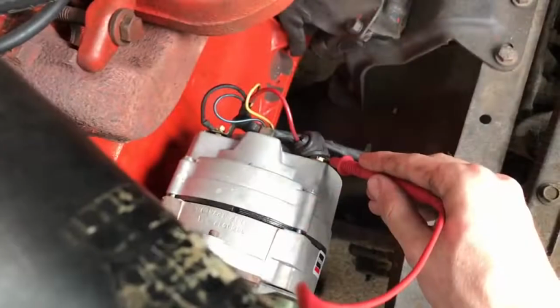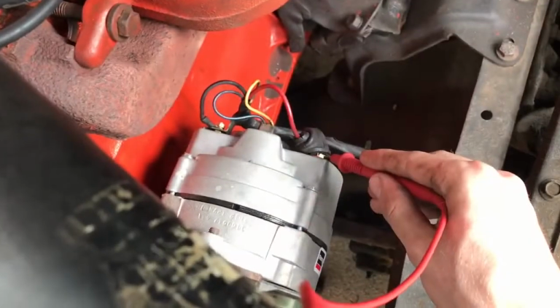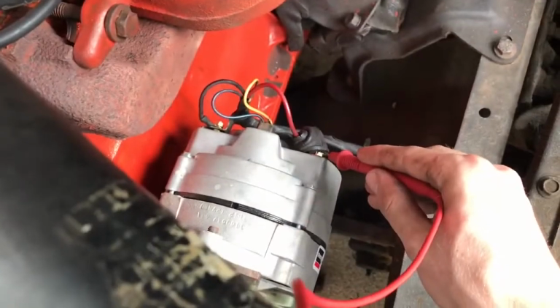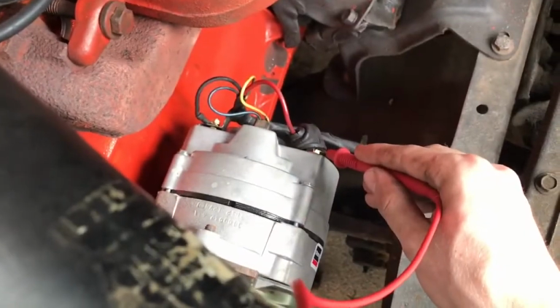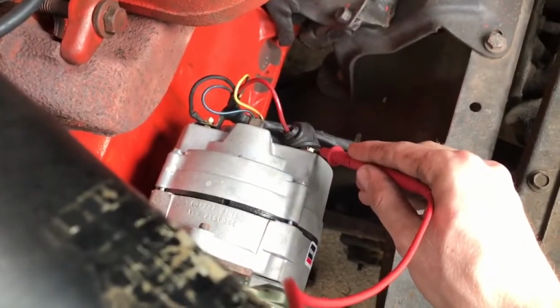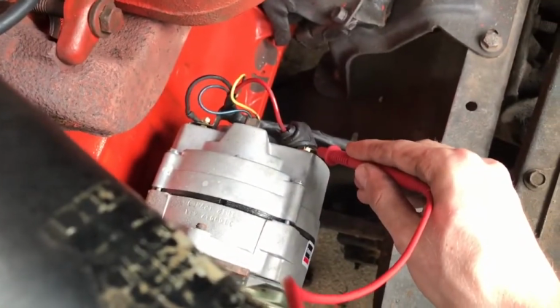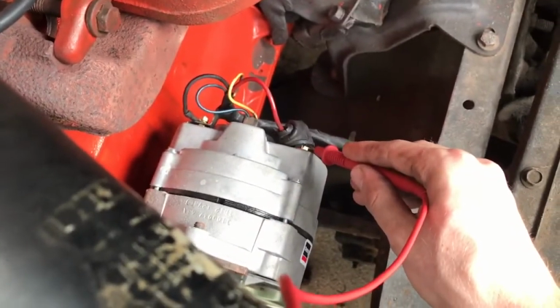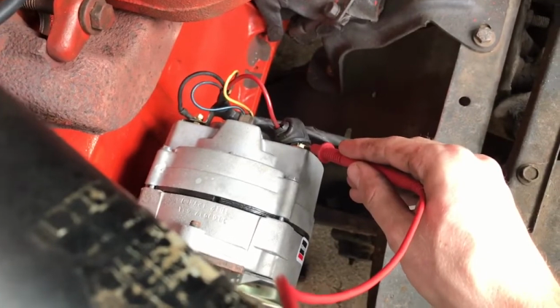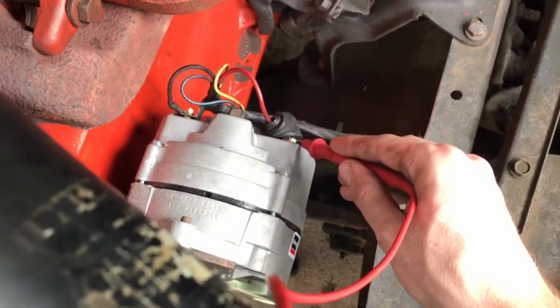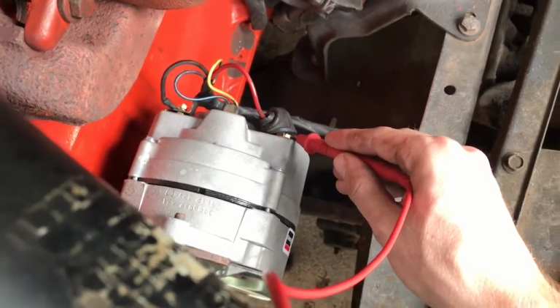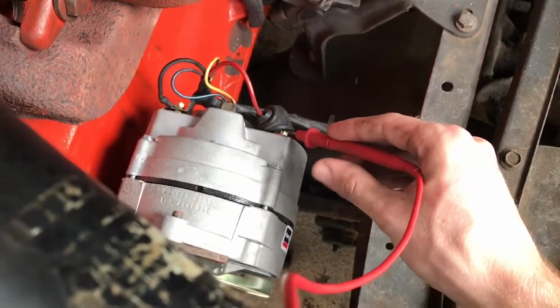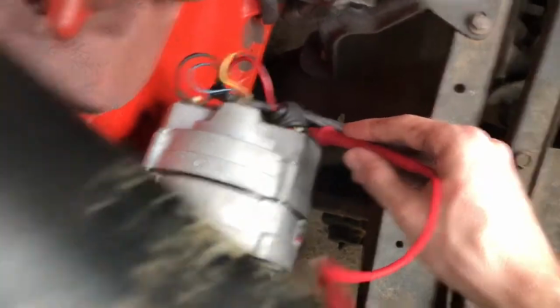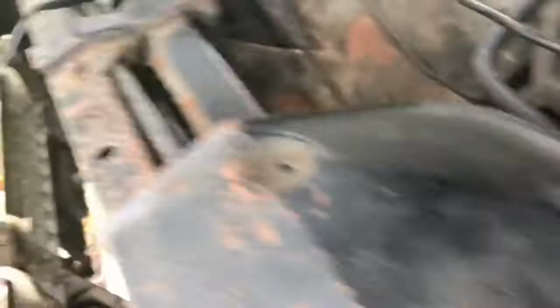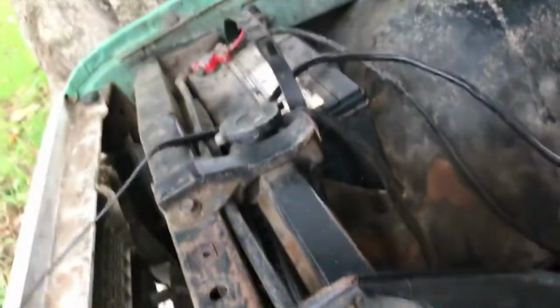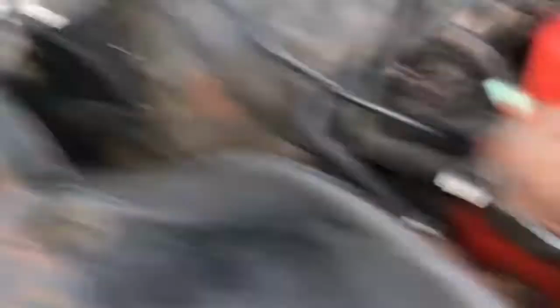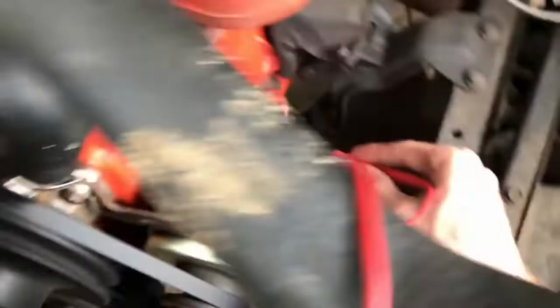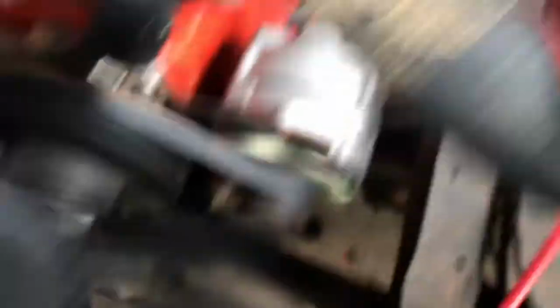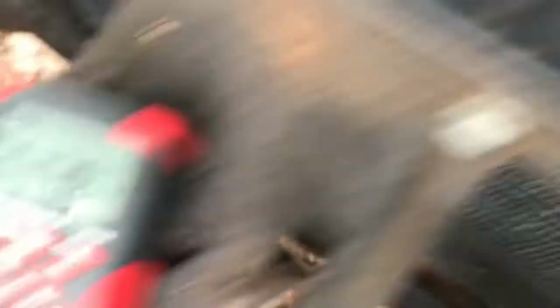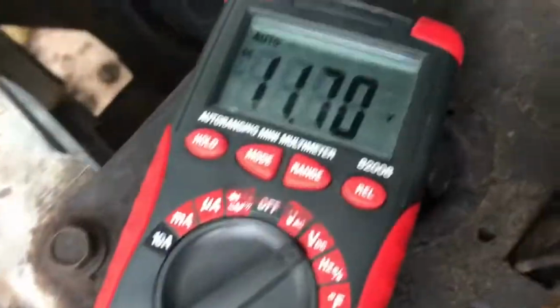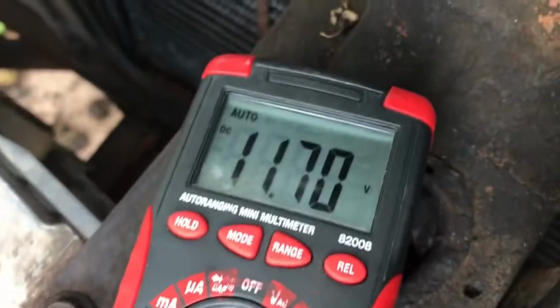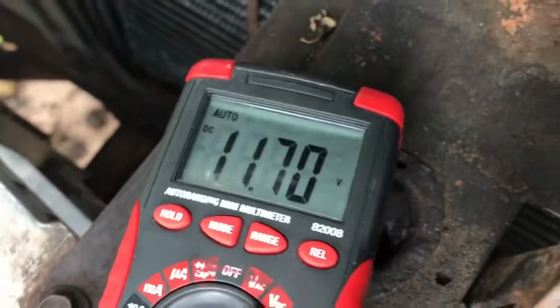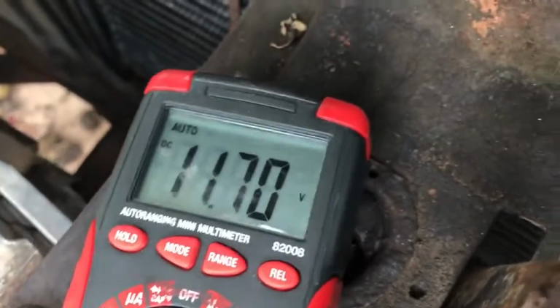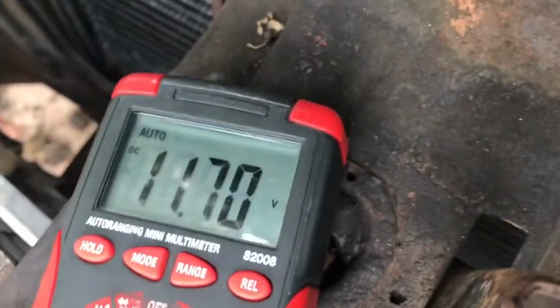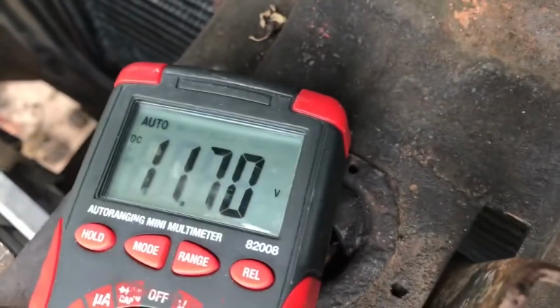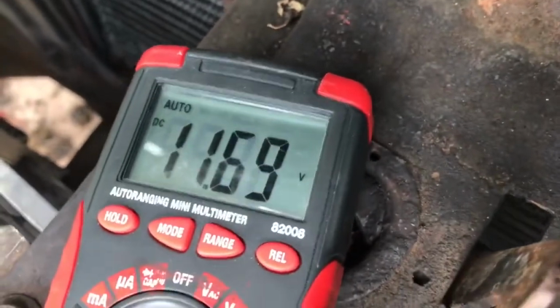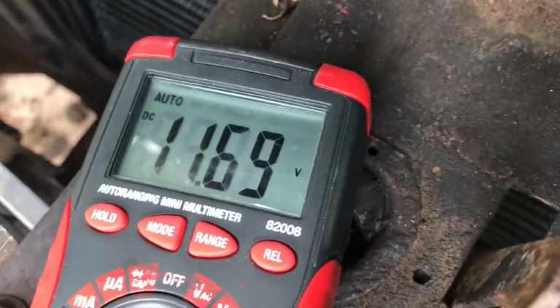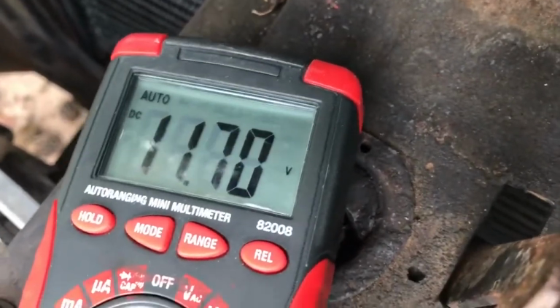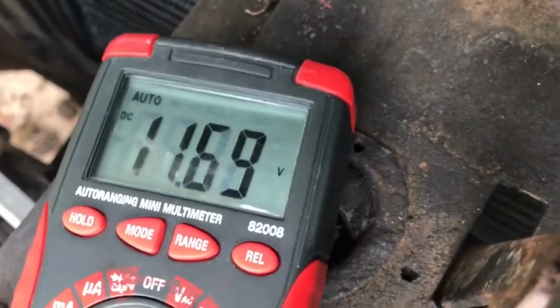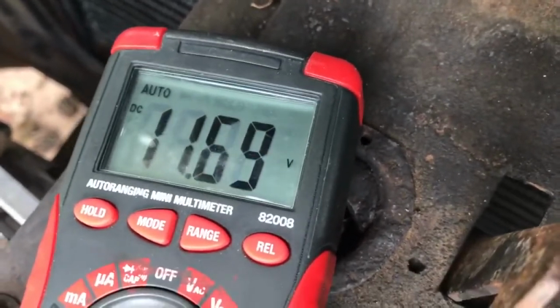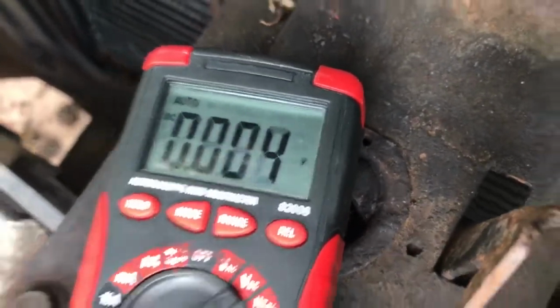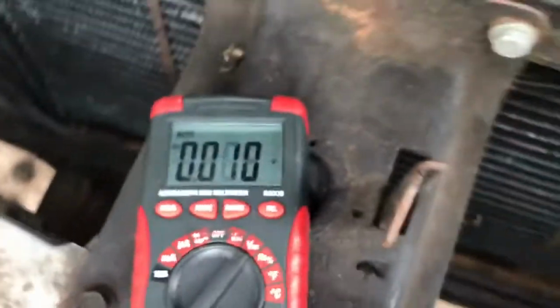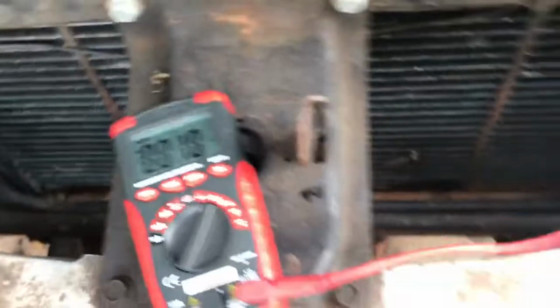Next you want to test the alternator. Put the positive poker here and the negative on the body or there. You should be getting 13.5 to 14 volts. But we aren't, which means our alternator isn't getting turned on.